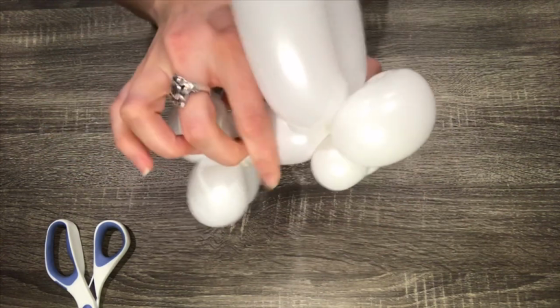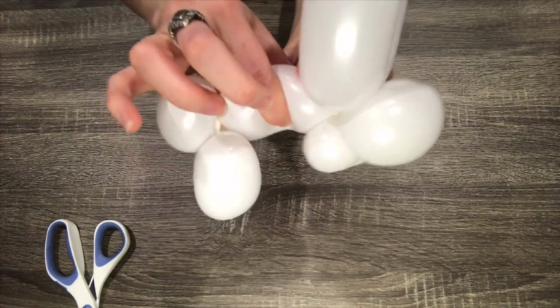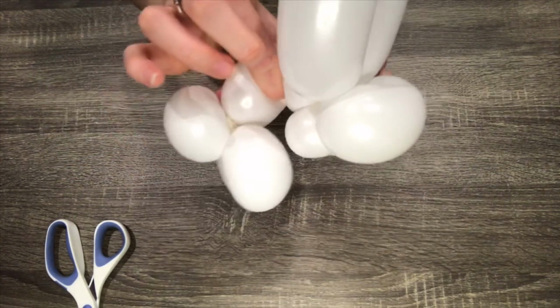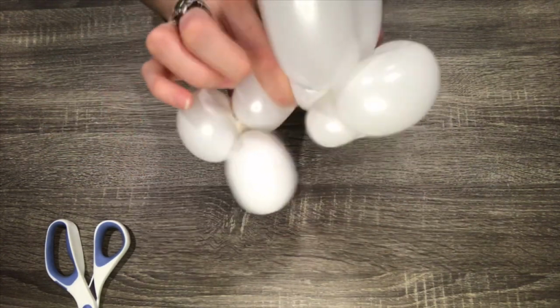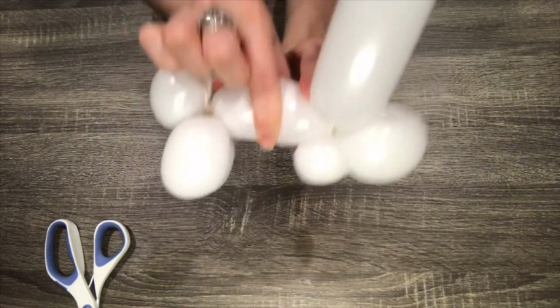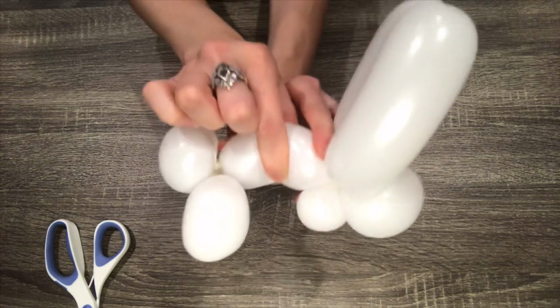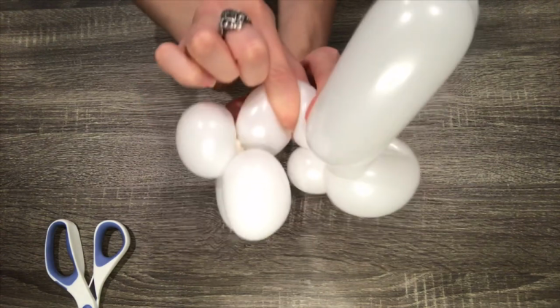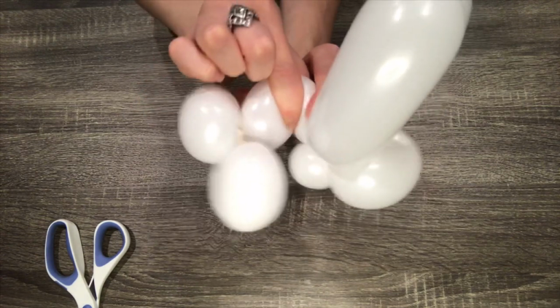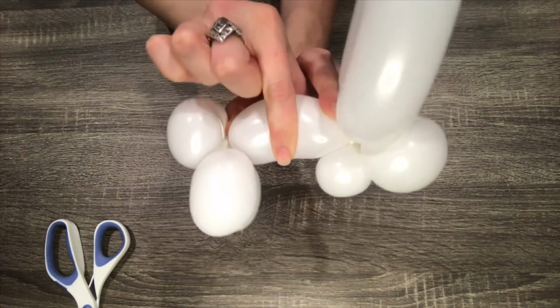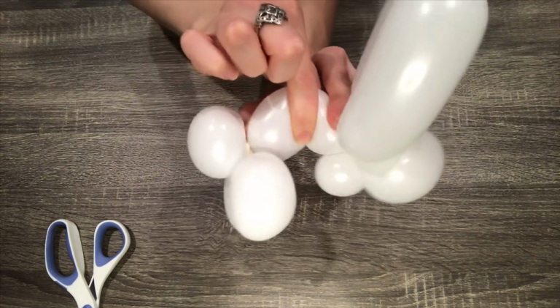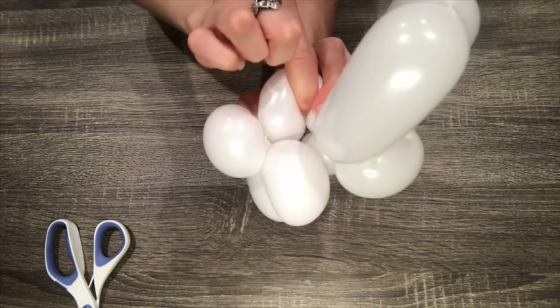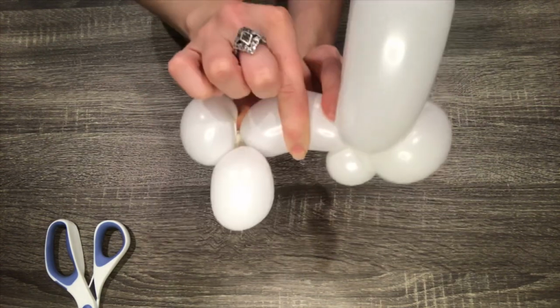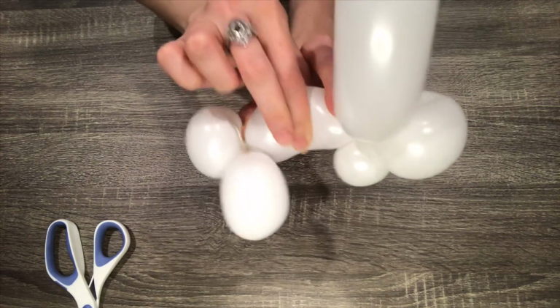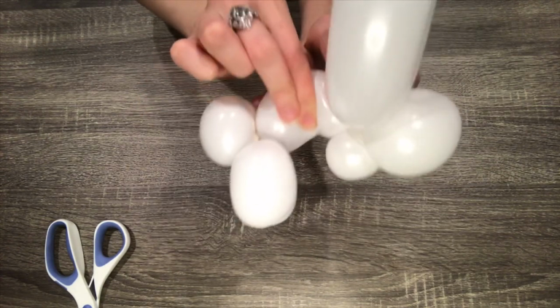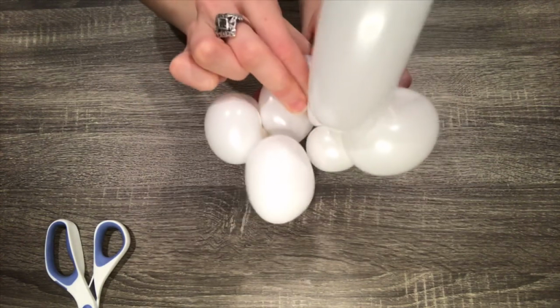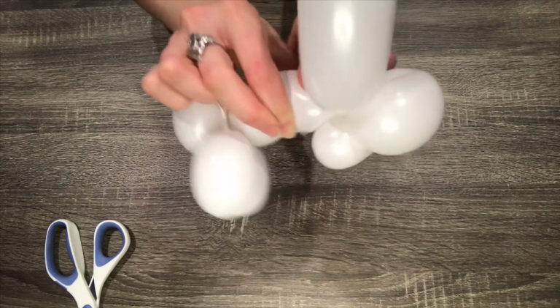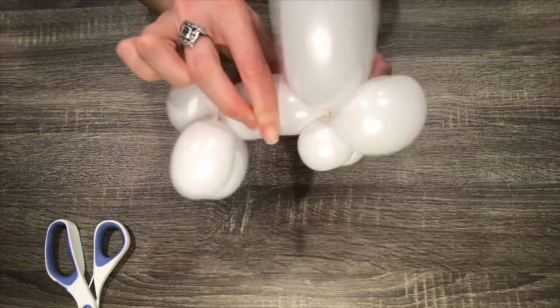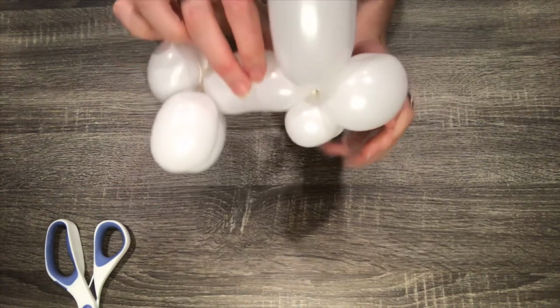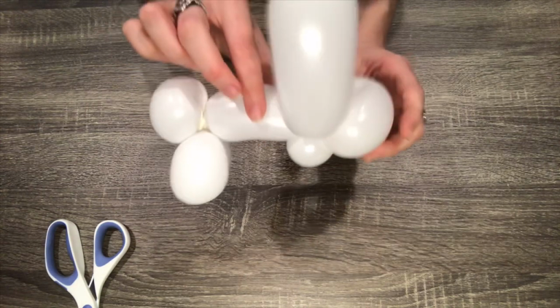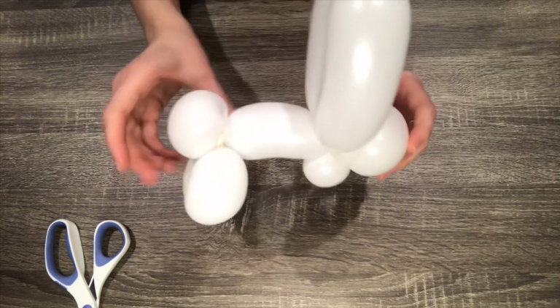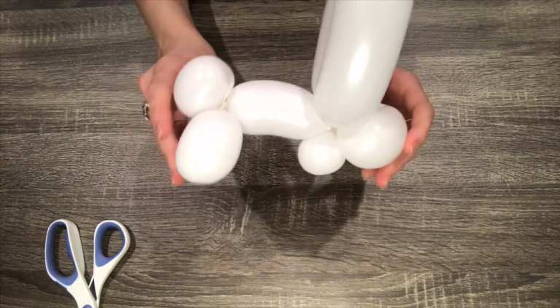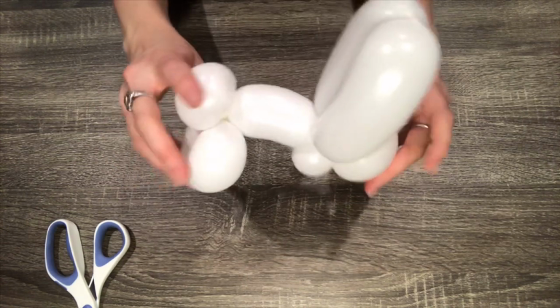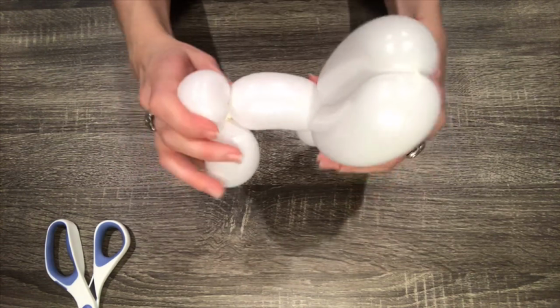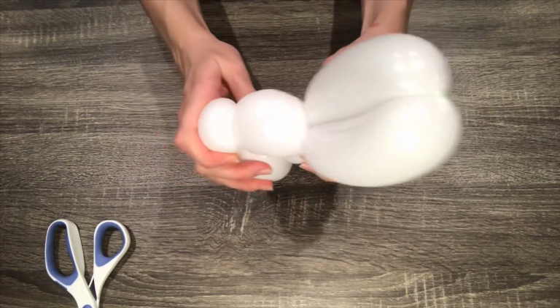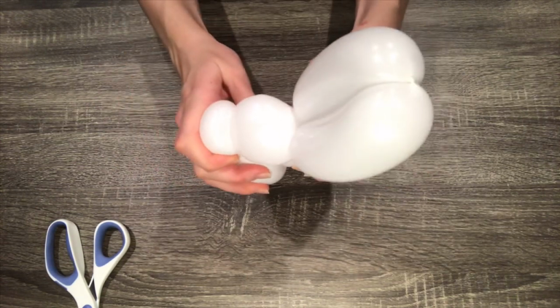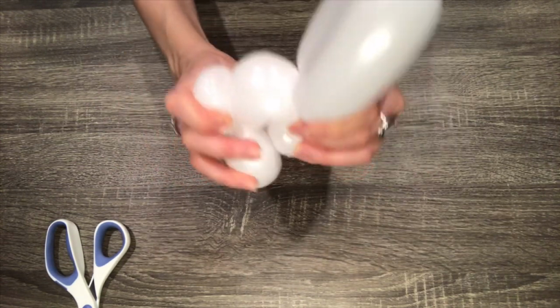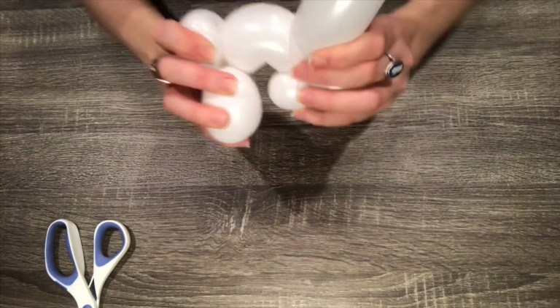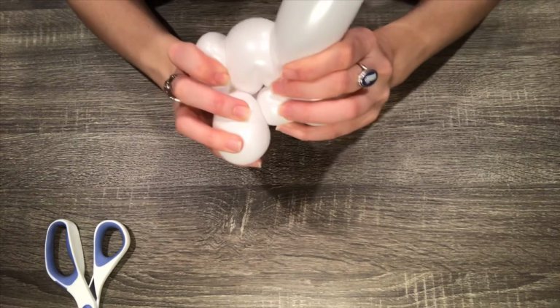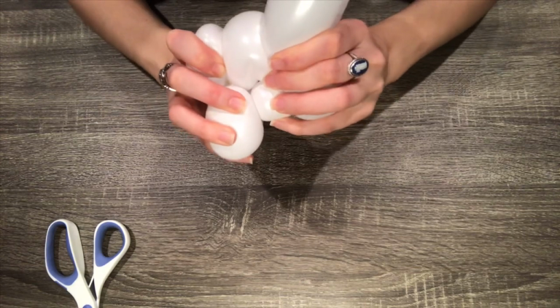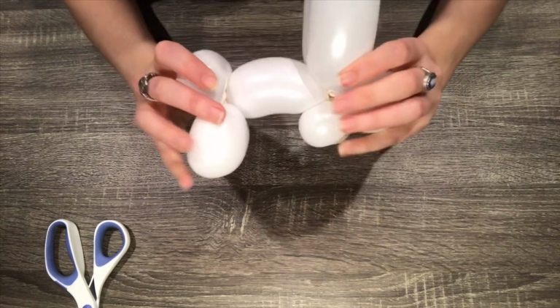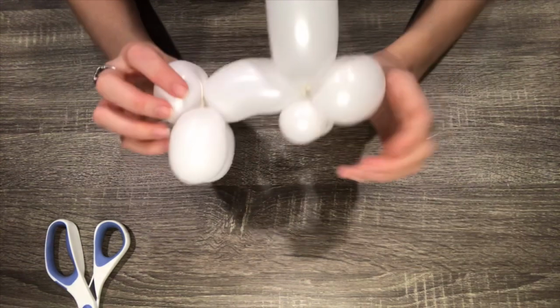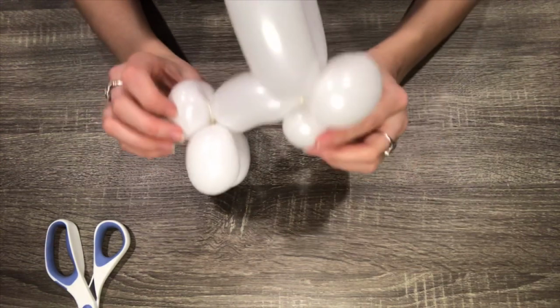Pinch the rabbit's body and pull up — that will give its back an arched look as if it's jumping. Squeezing the bubble together from both sides can also add to the arched look.